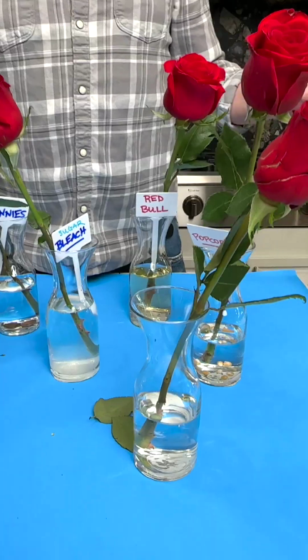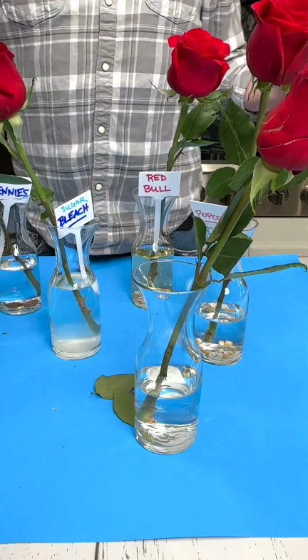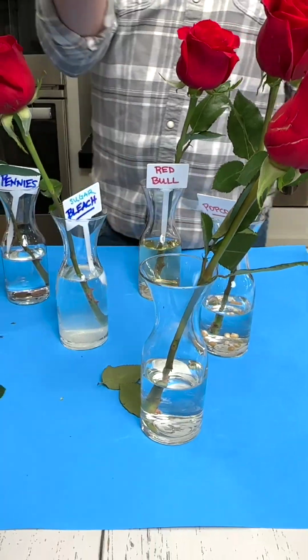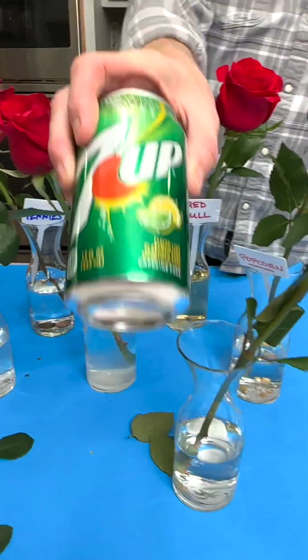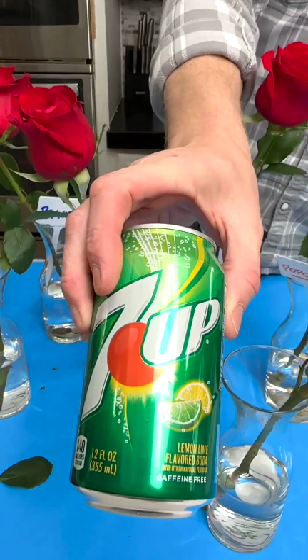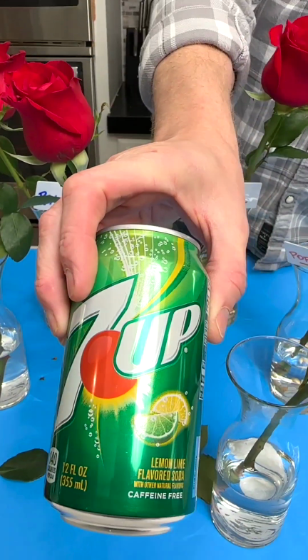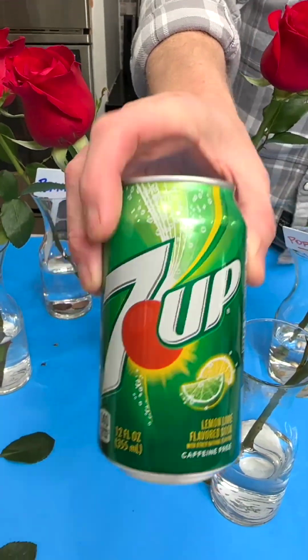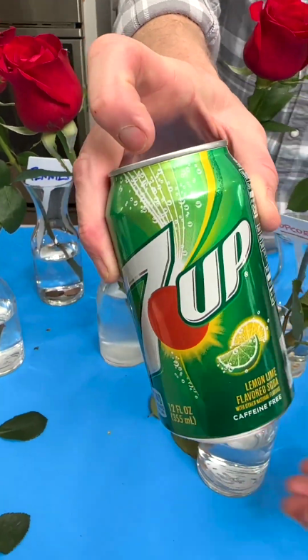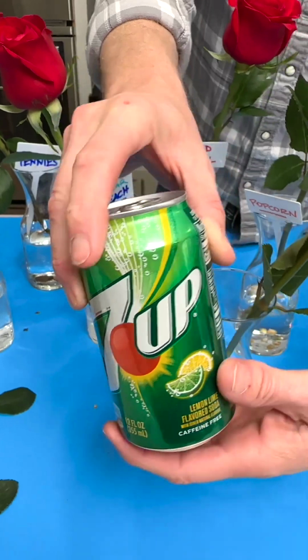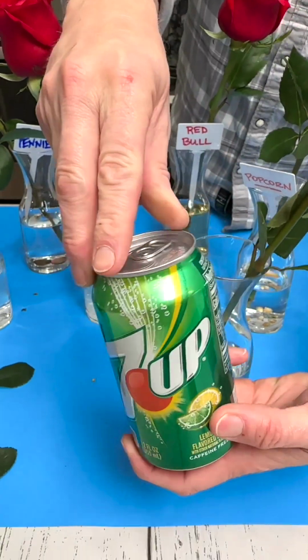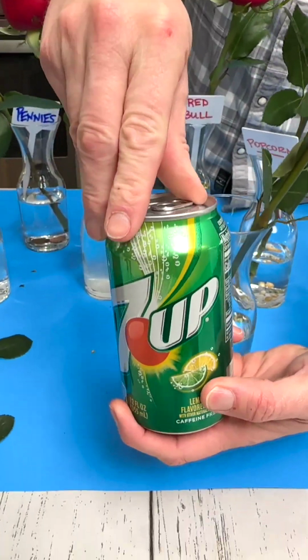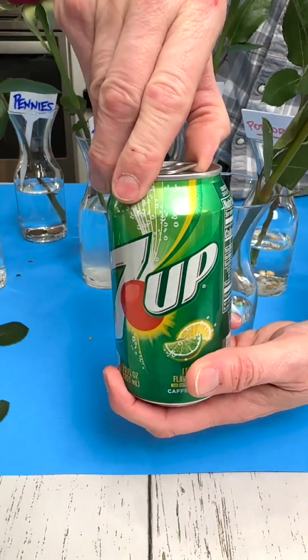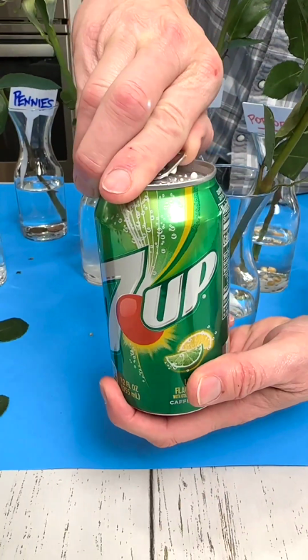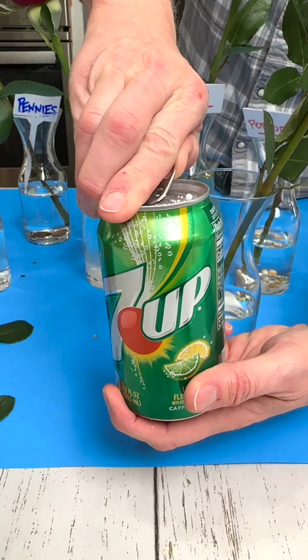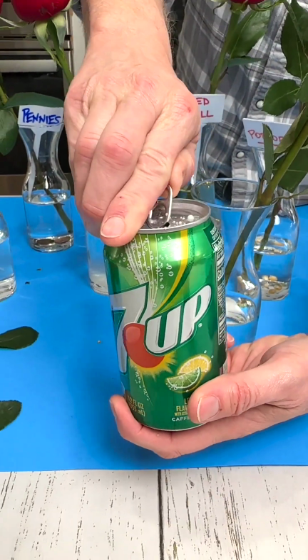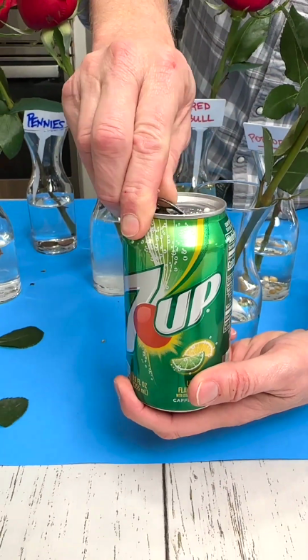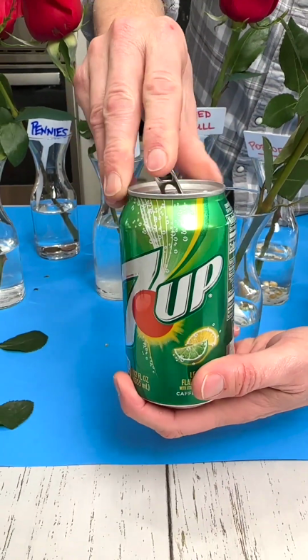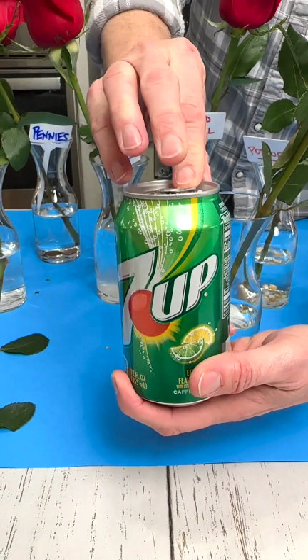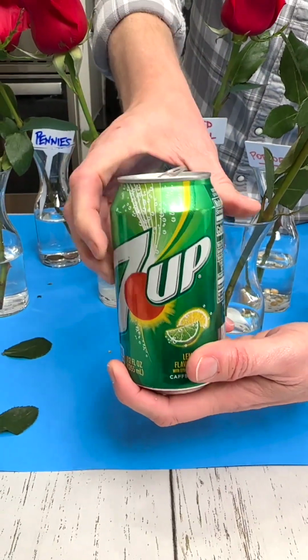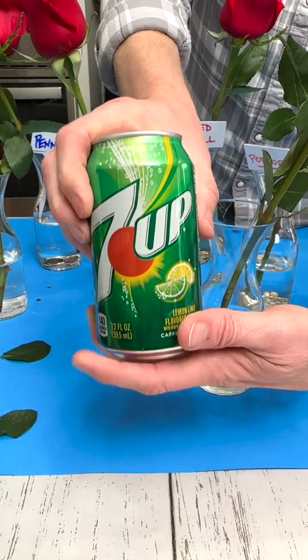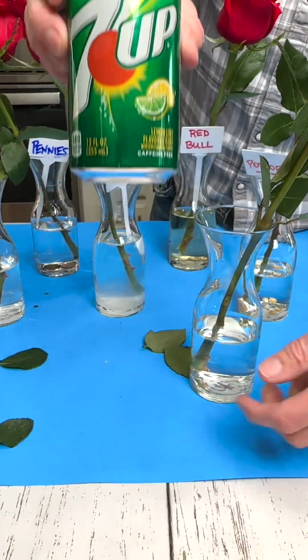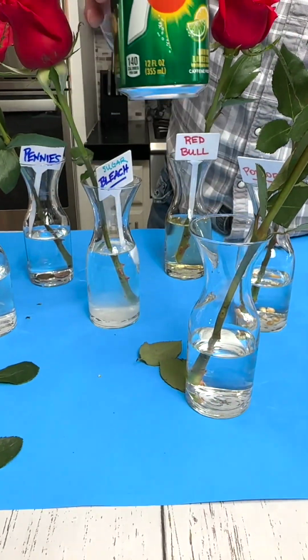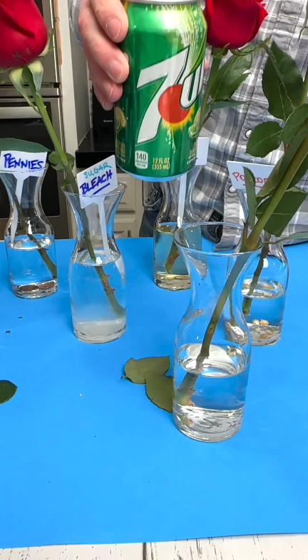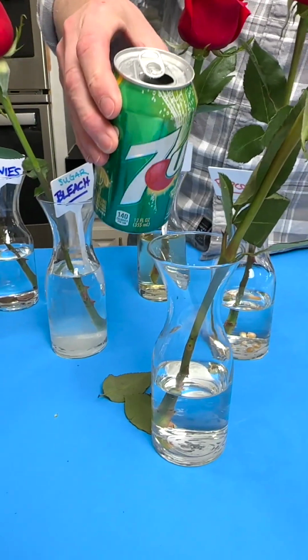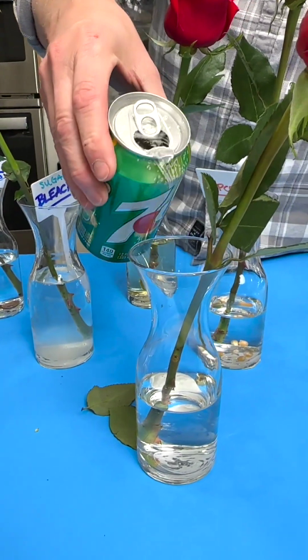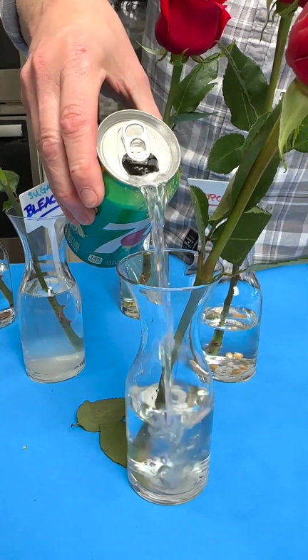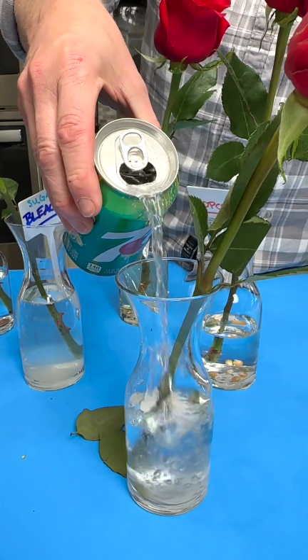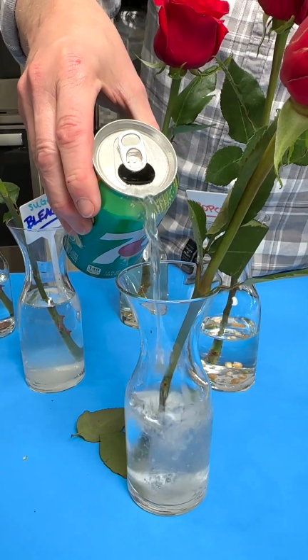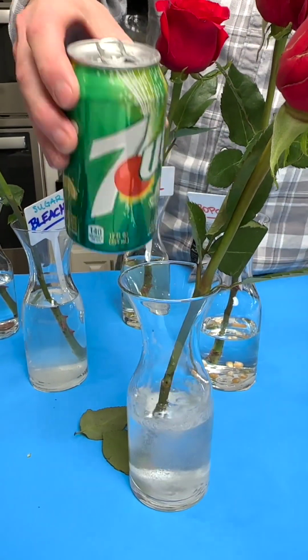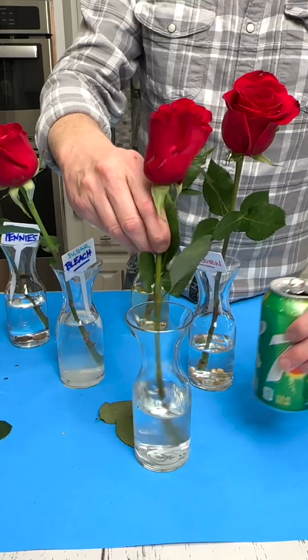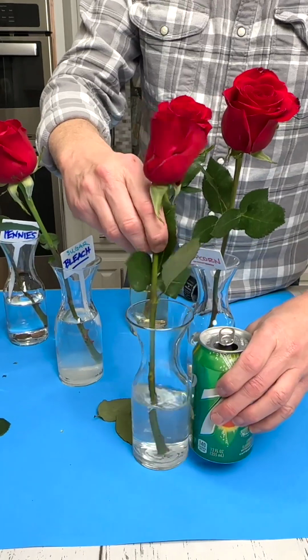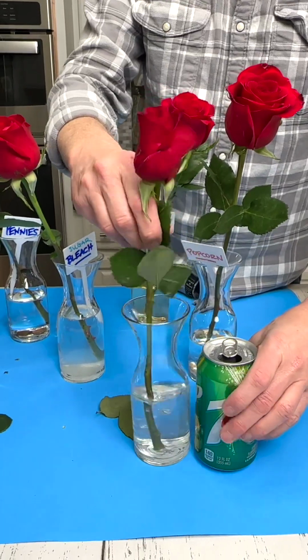Let's do 7-Up. It's either the carbonation — people swear by this — but I think it's probably the high fructose corn syrup. Just mix that up.